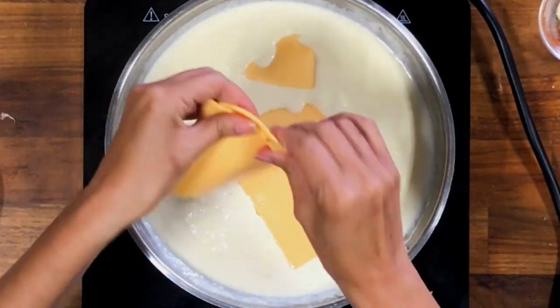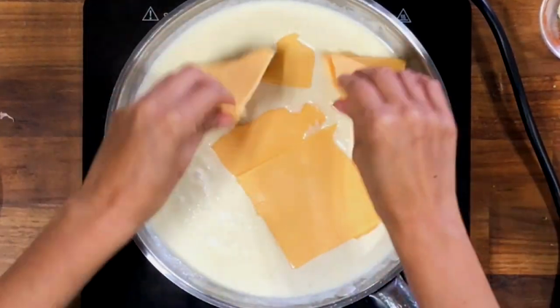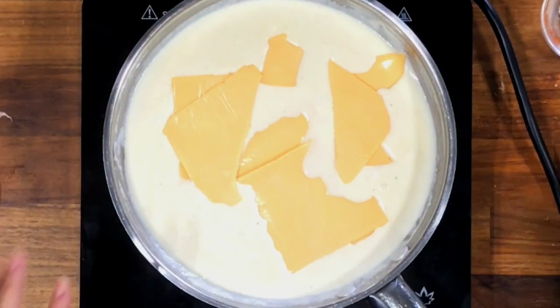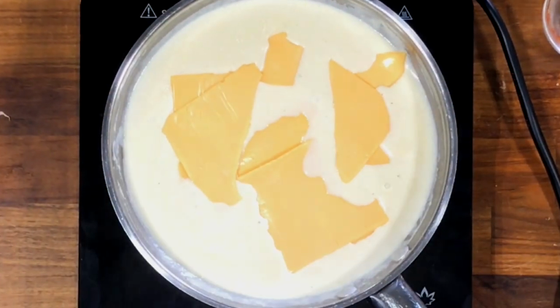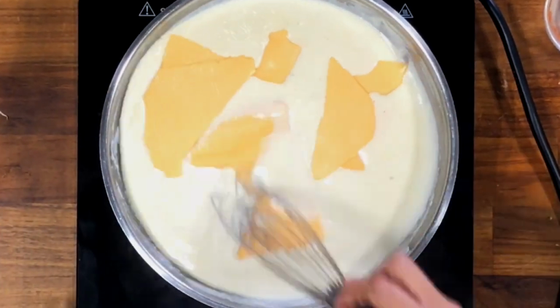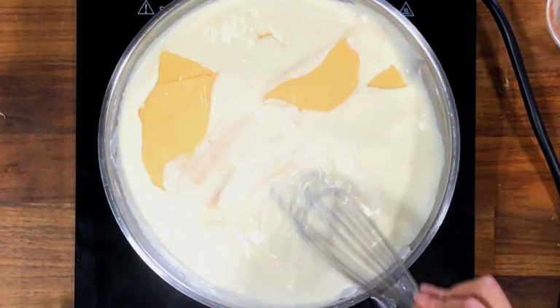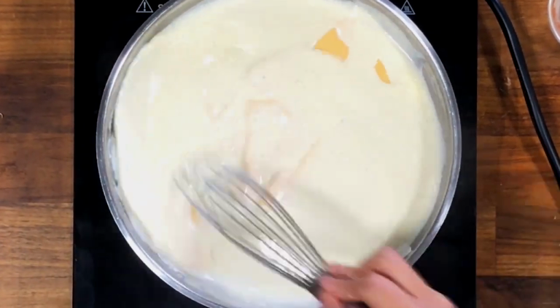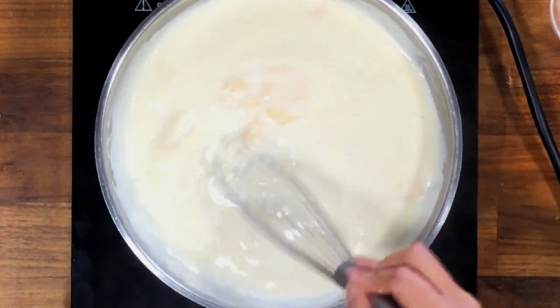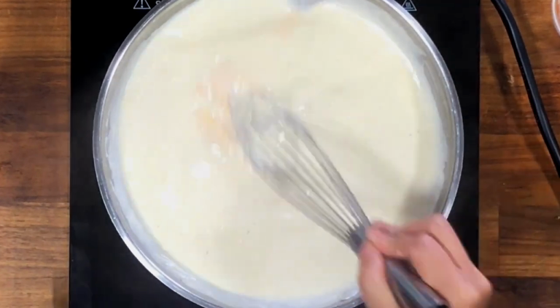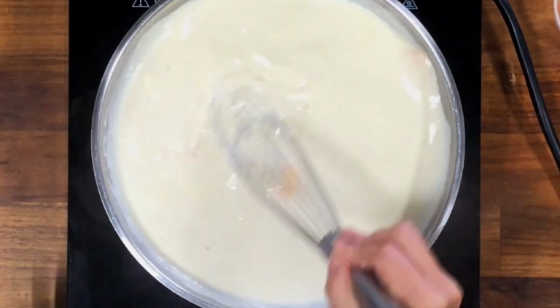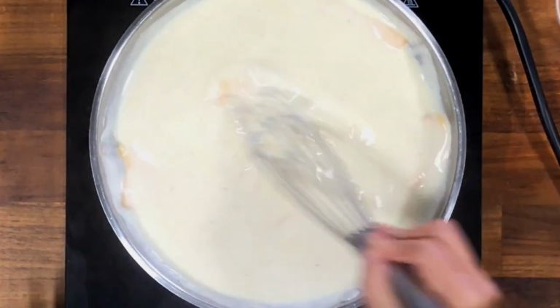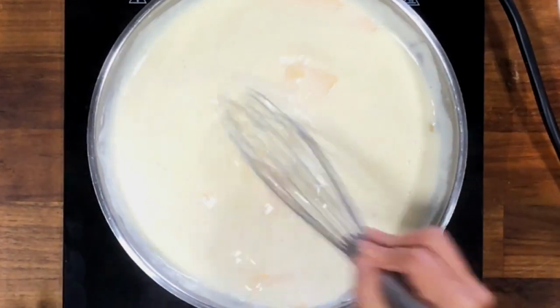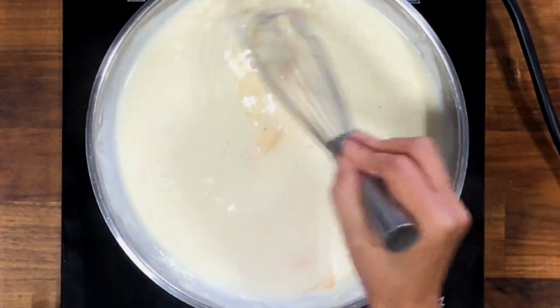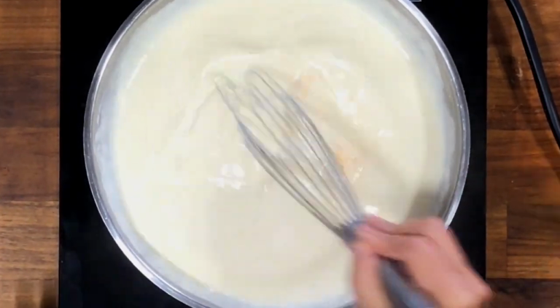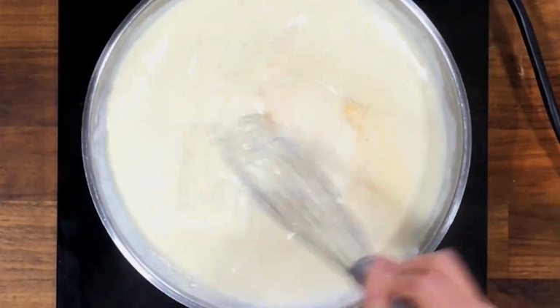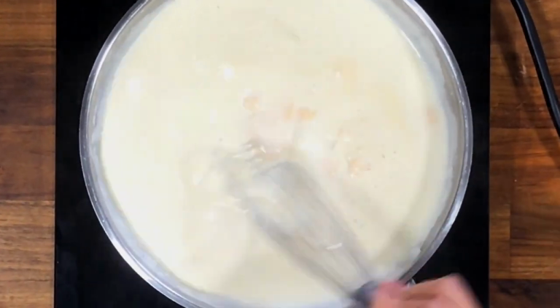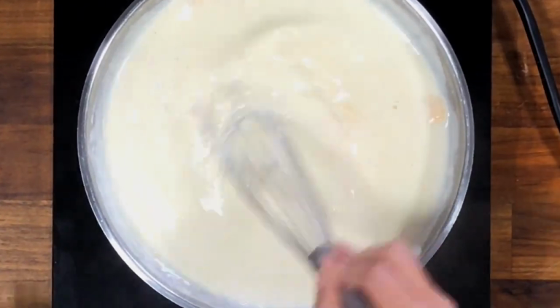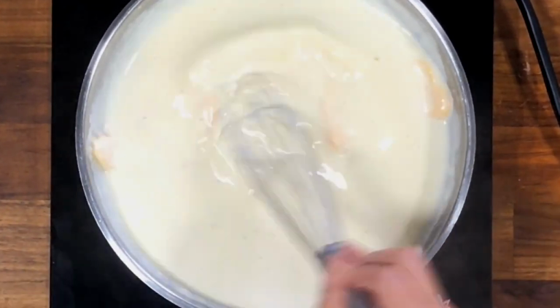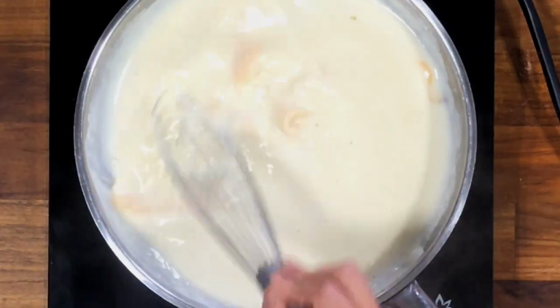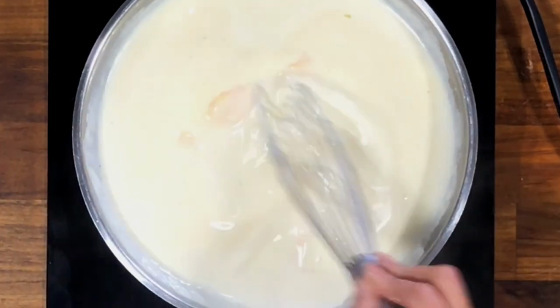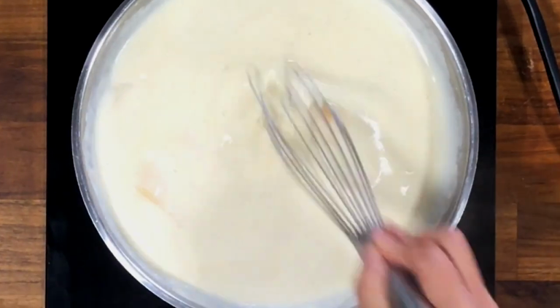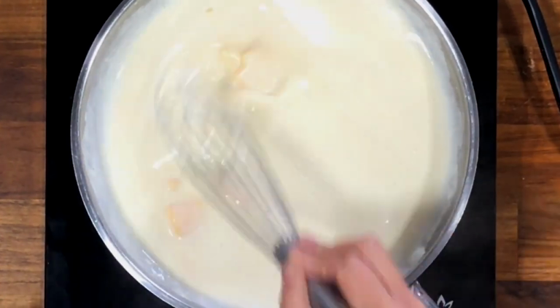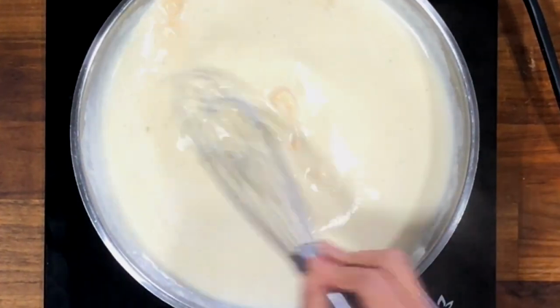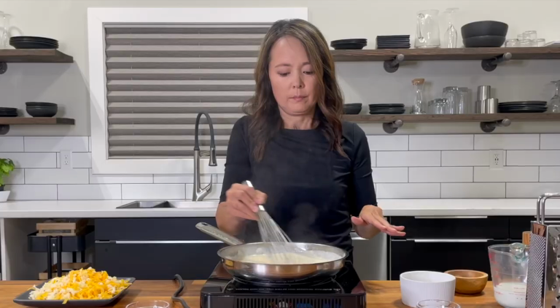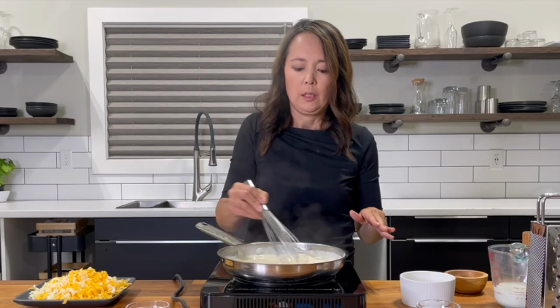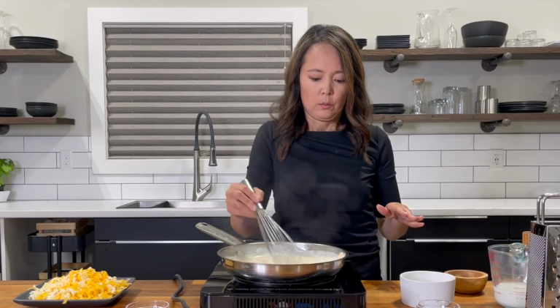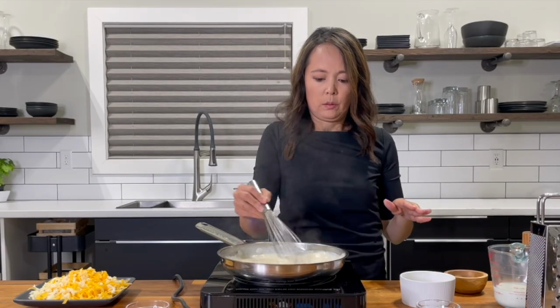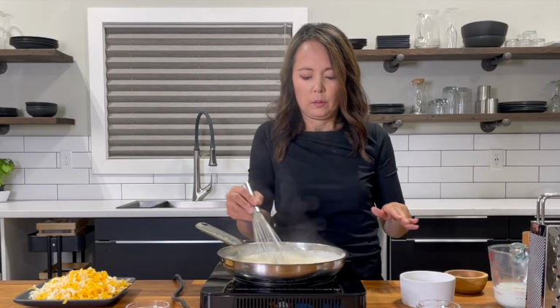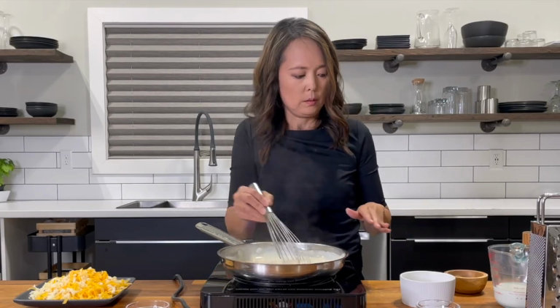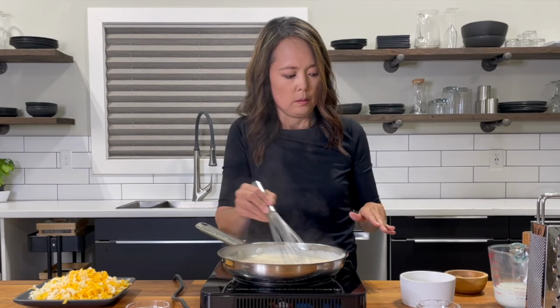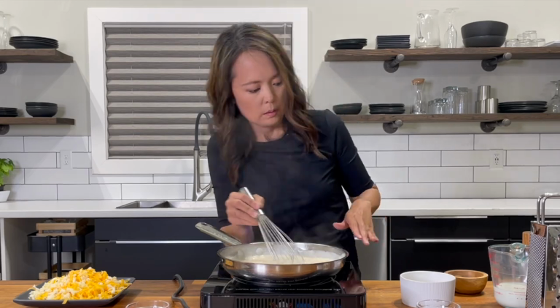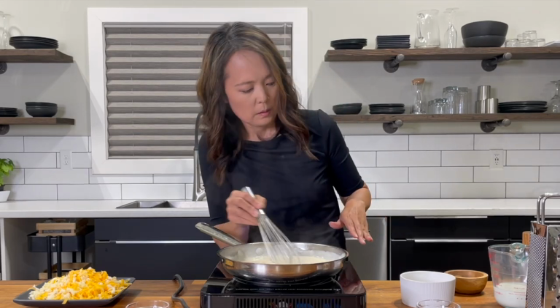Reduce the heat to low. Add in the American cheese slices. I like Kraft singles just because I know it's going to melt well. I purchased some store brand slices before, and they've been hit or miss on quality. Some I just couldn't get to melt well, so since then I stick with Kraft.